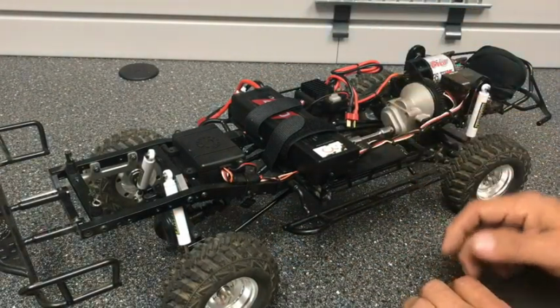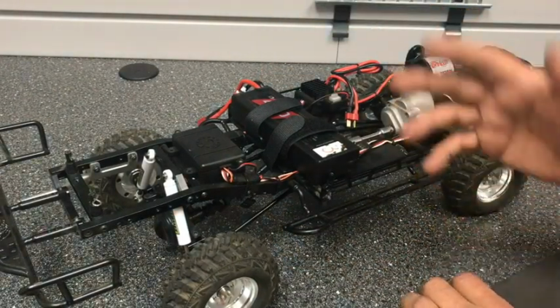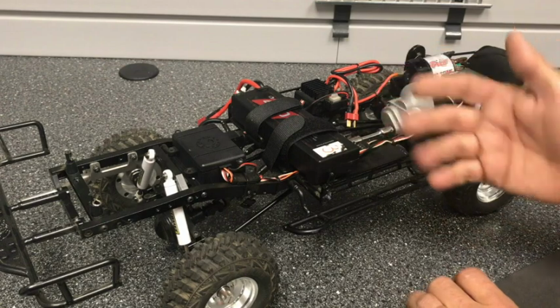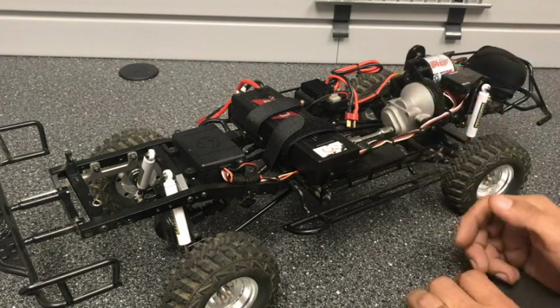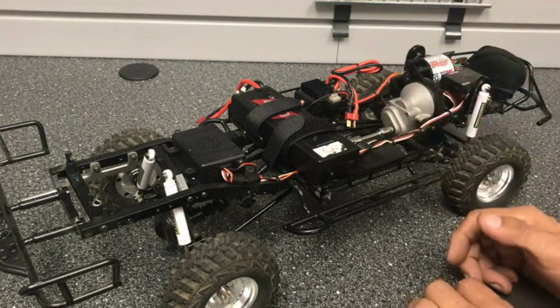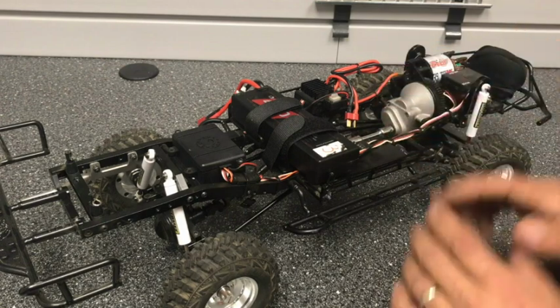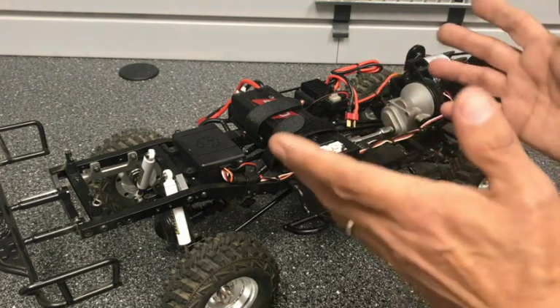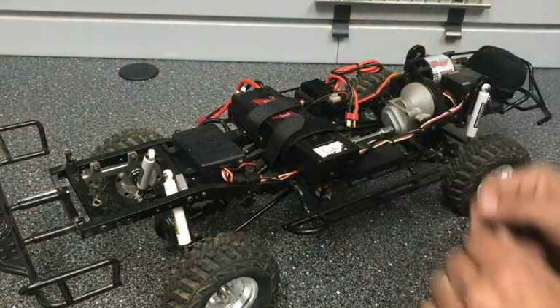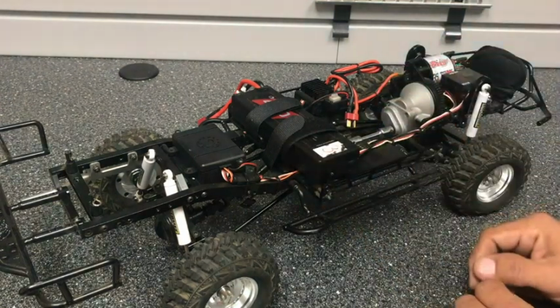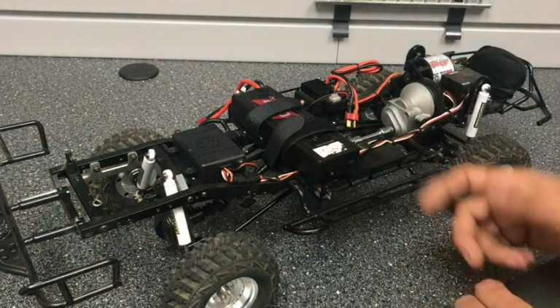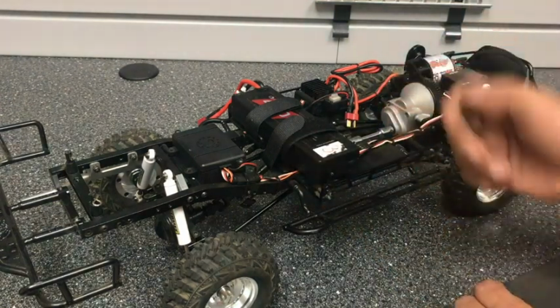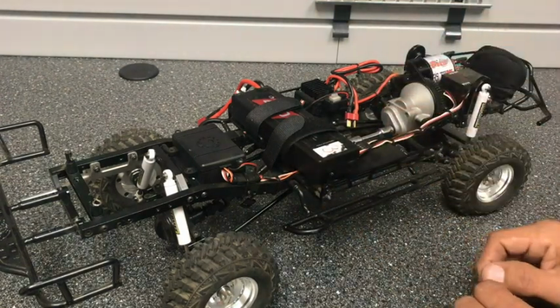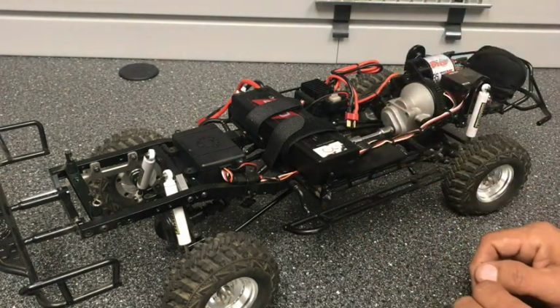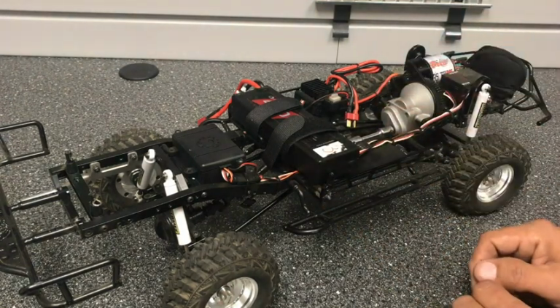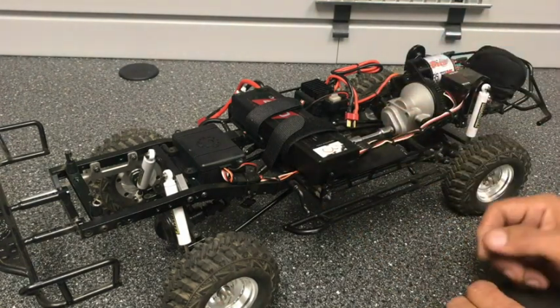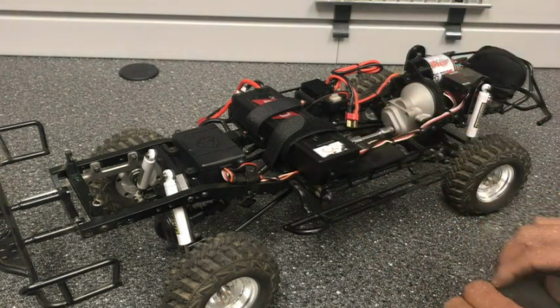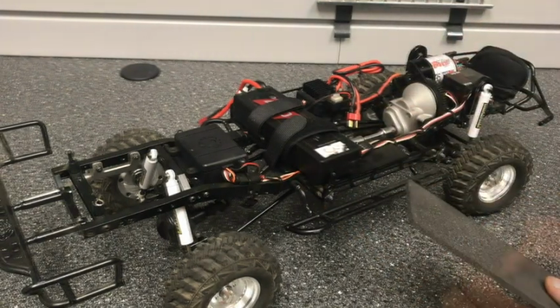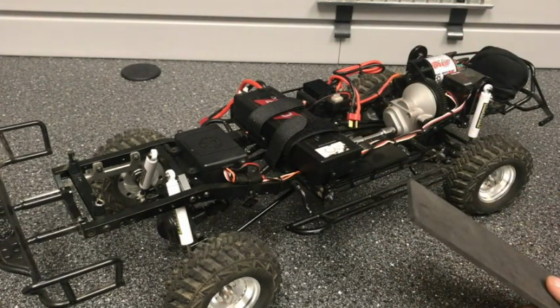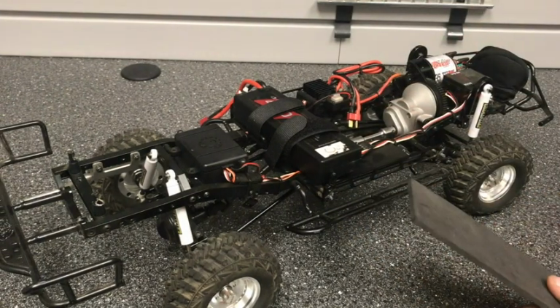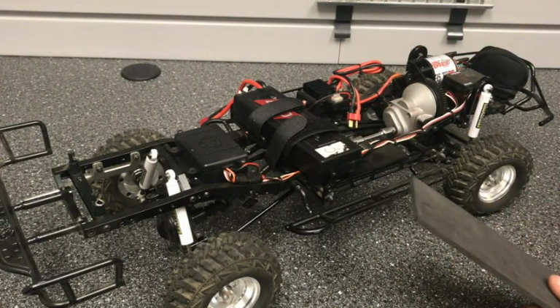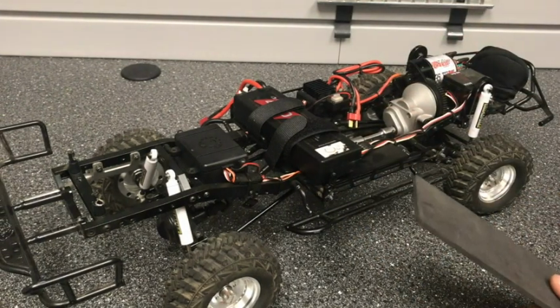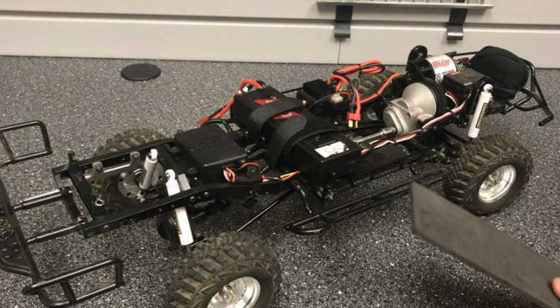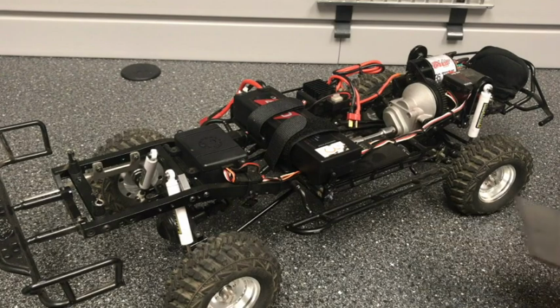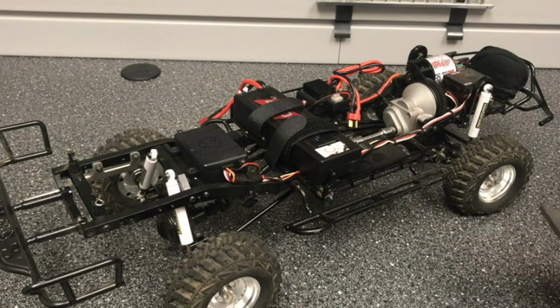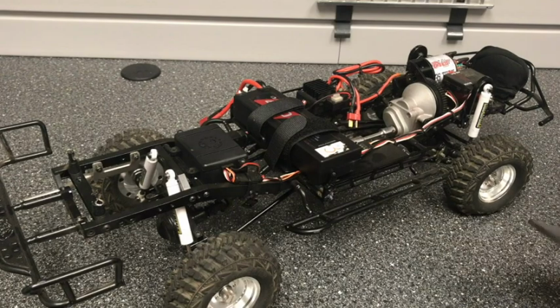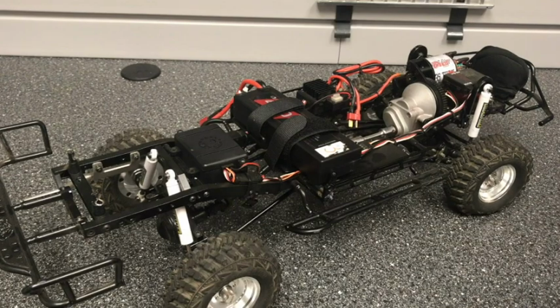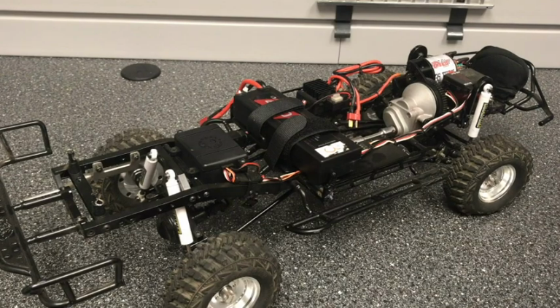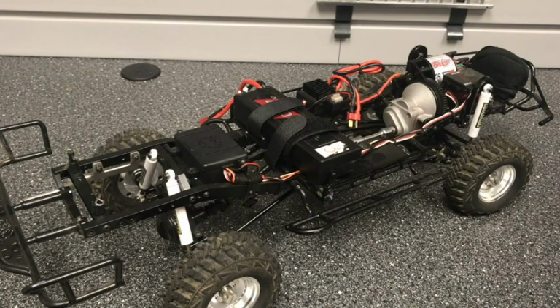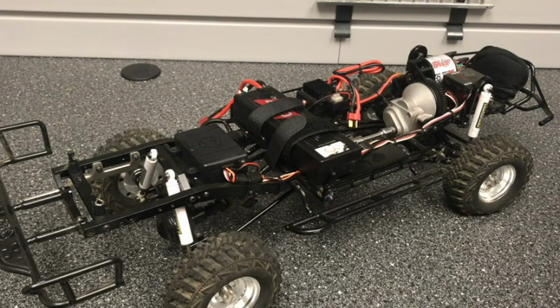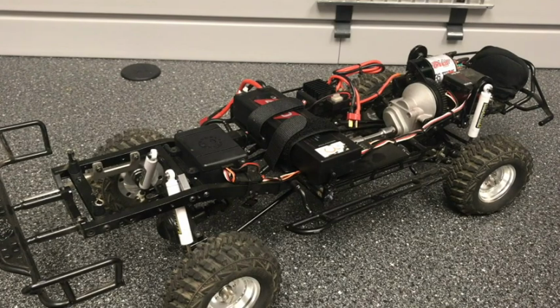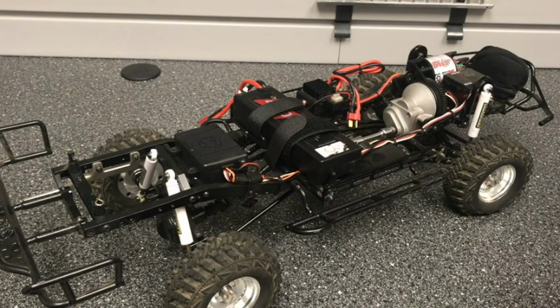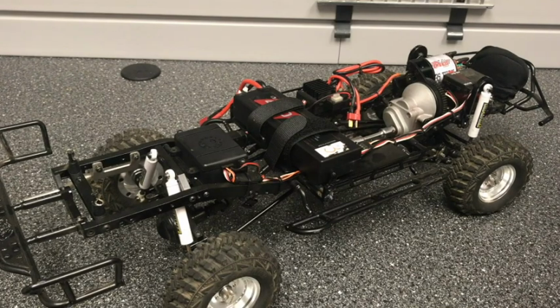Now if you're not running an interior, of course you don't have to worry about it — just strap it down right where it's at. Hope this tech tip helps. Leave your comments down below and we'll see you out on the trails.